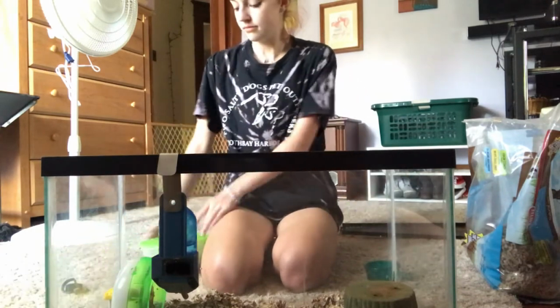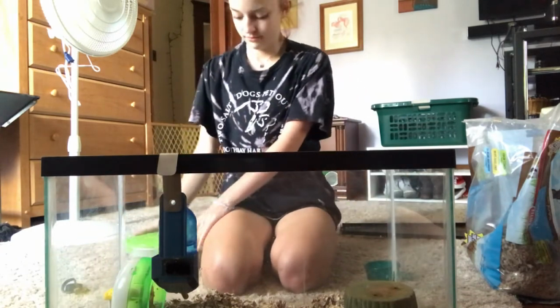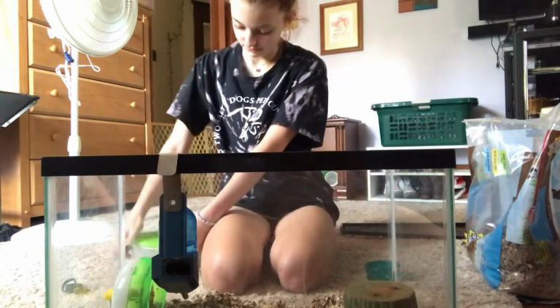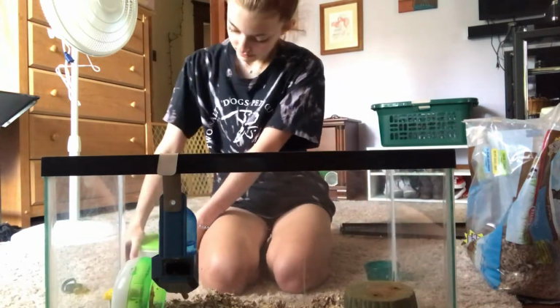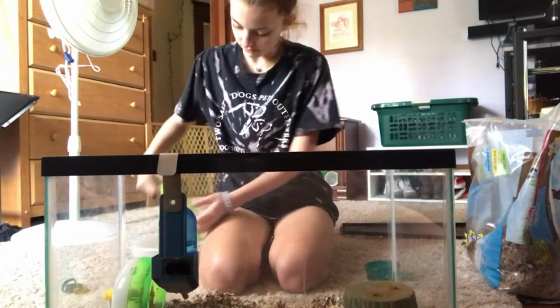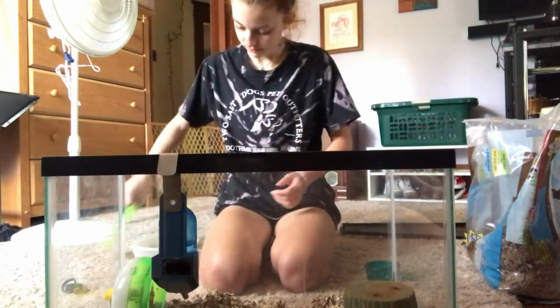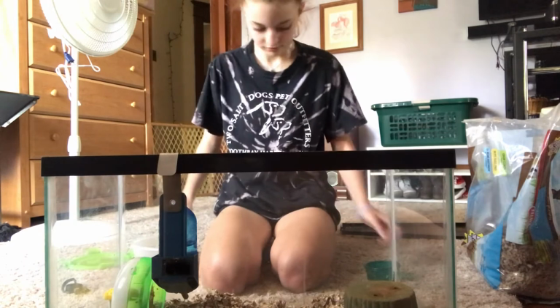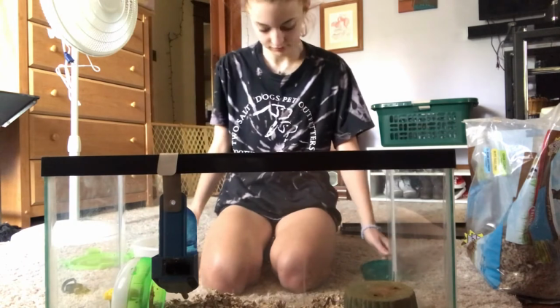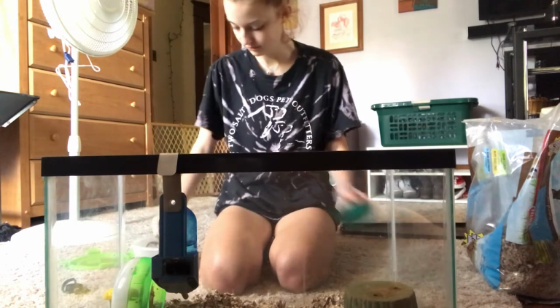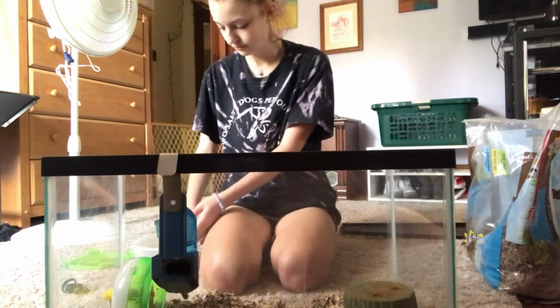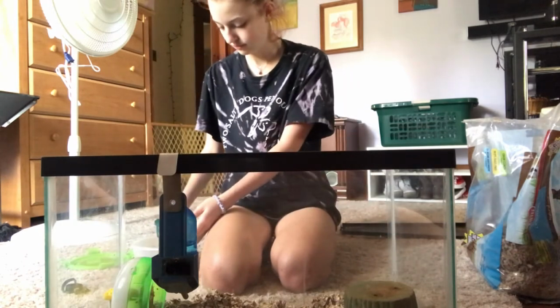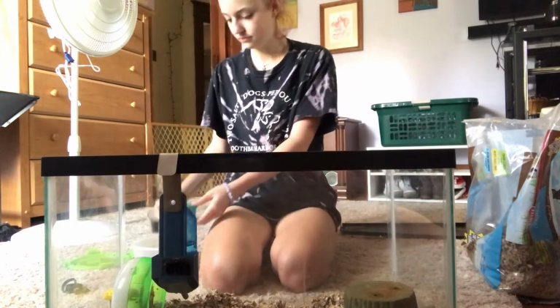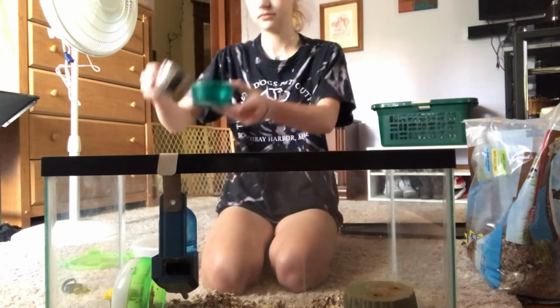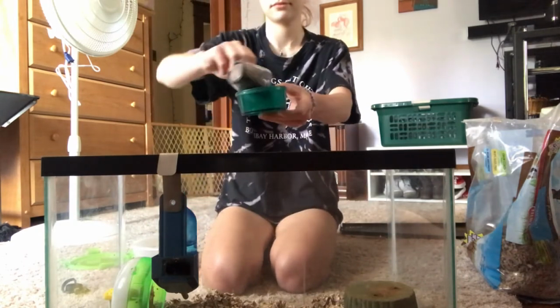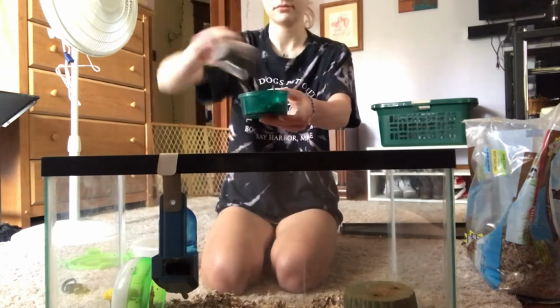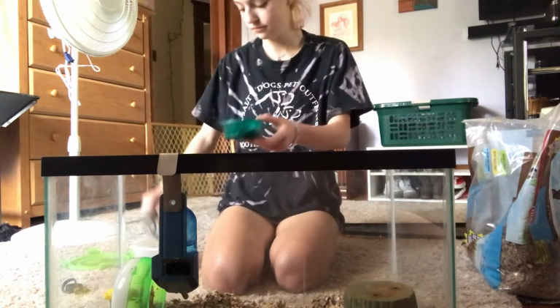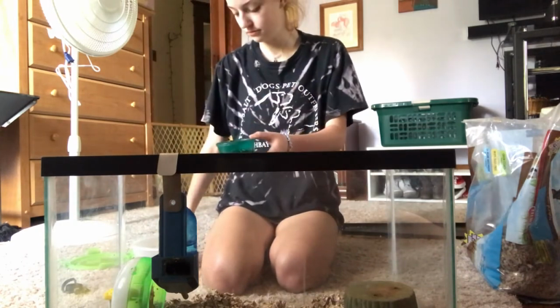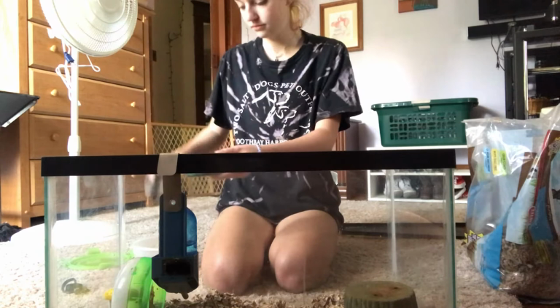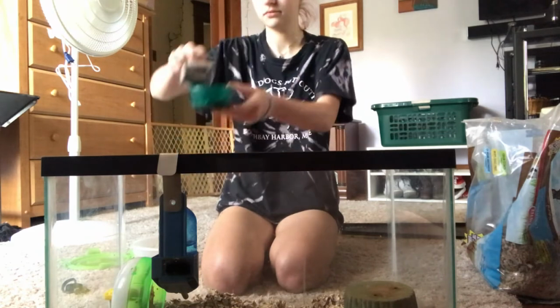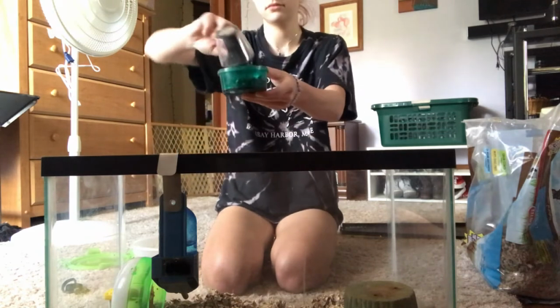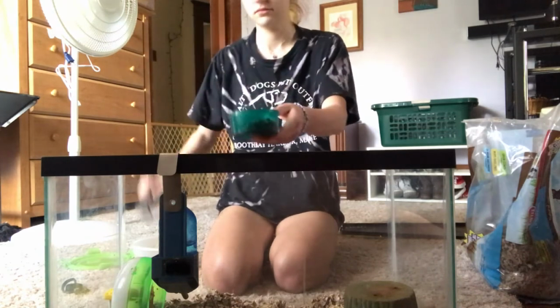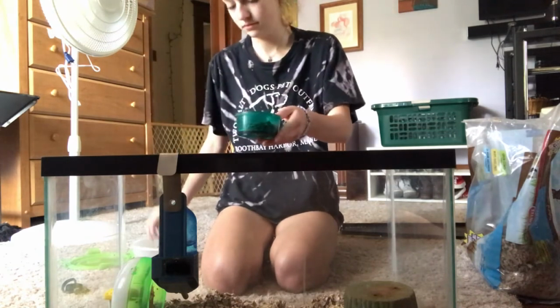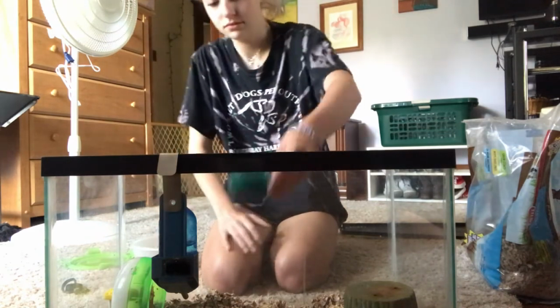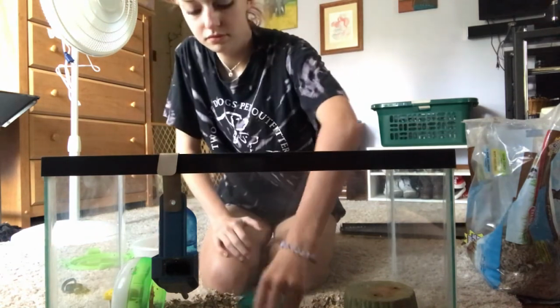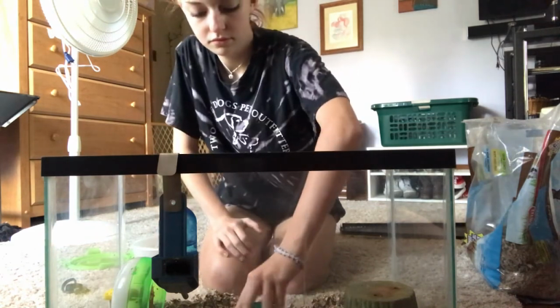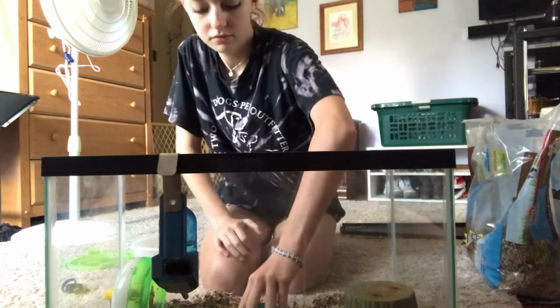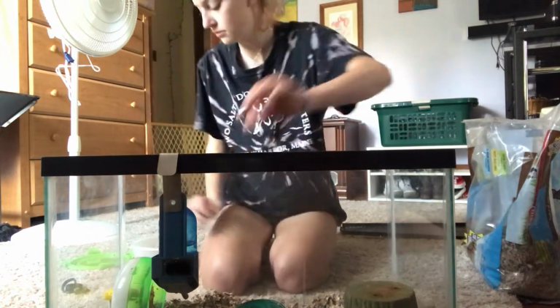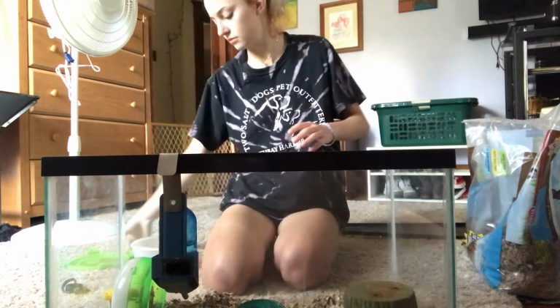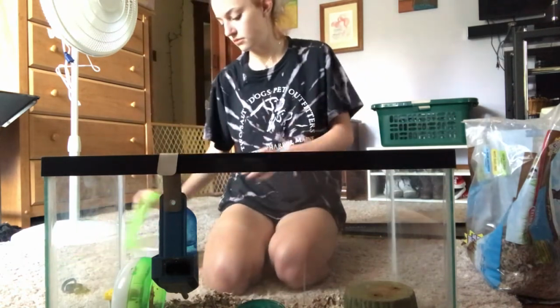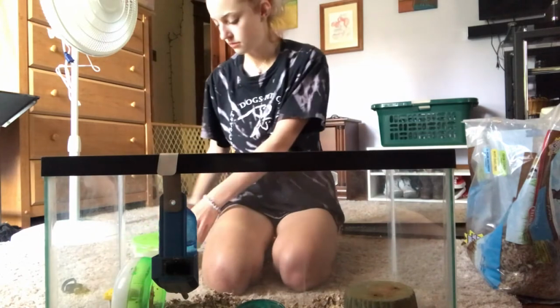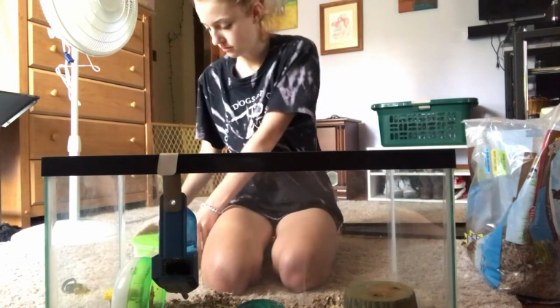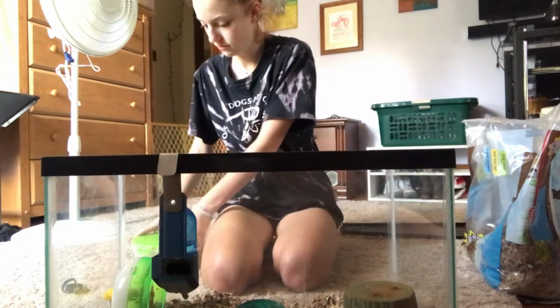I also recommend putting the wheel on top of more bedding than the rest of the cage, because the wheel will likely tip over if there's not enough bedding underneath it. I also fill the food dish and put it in.